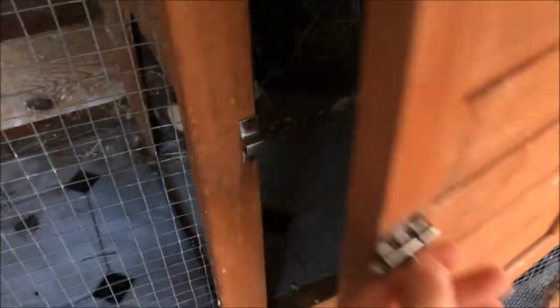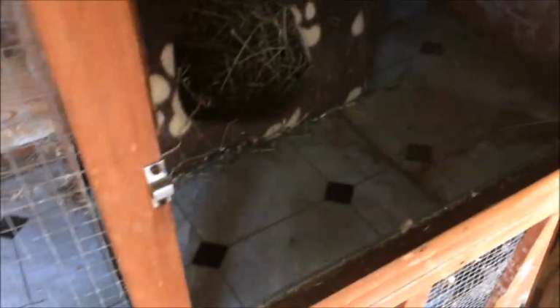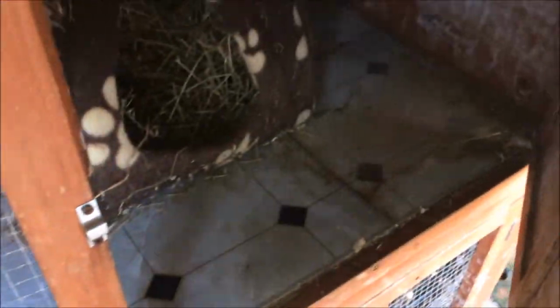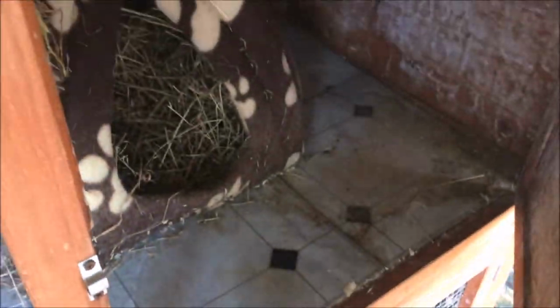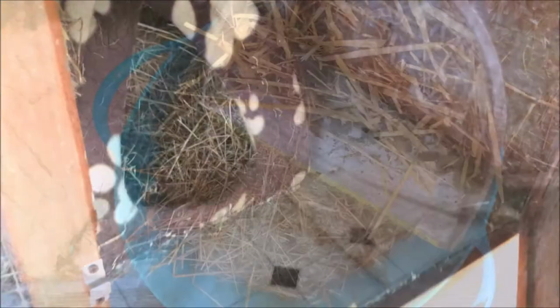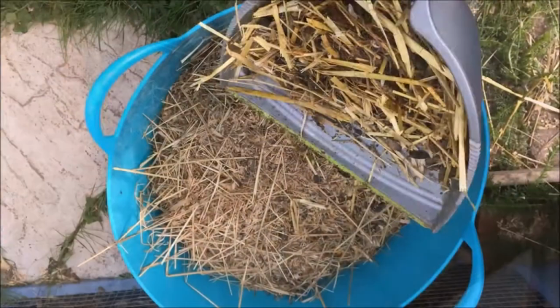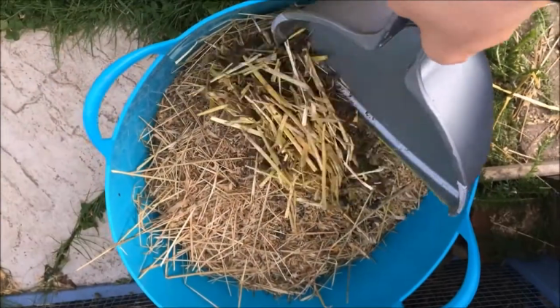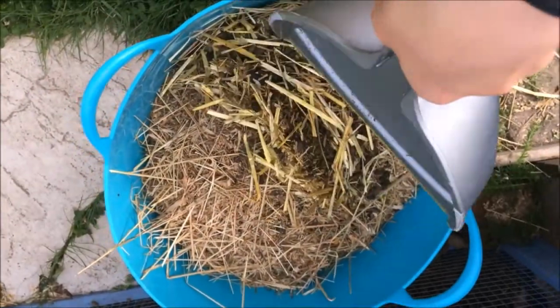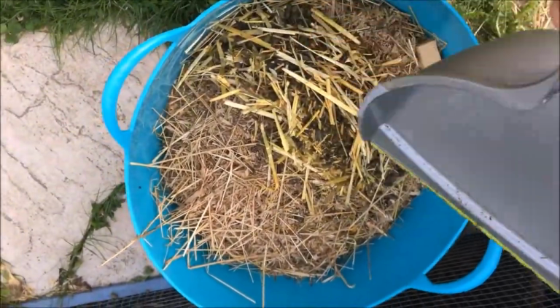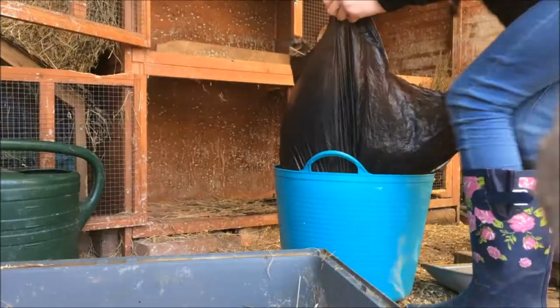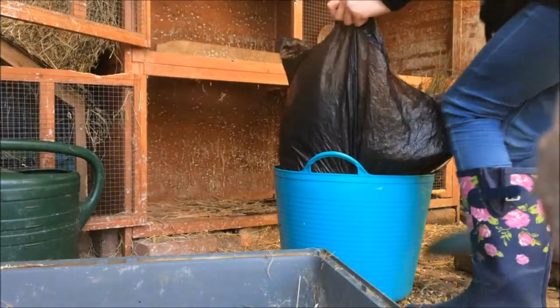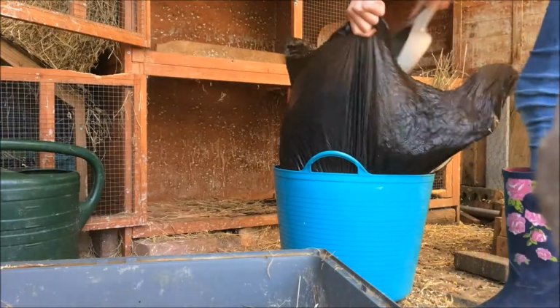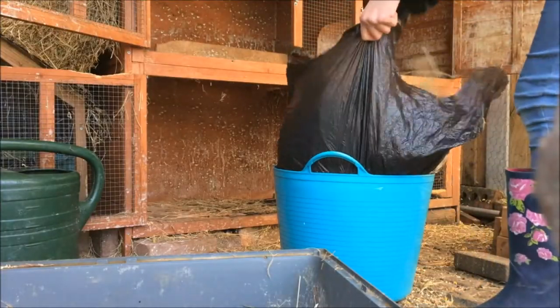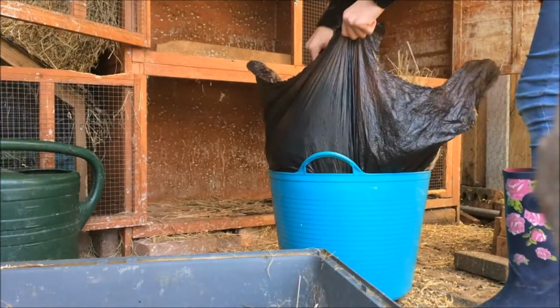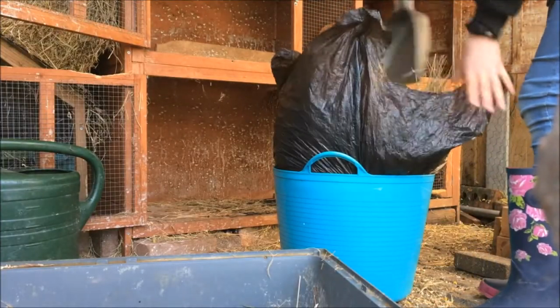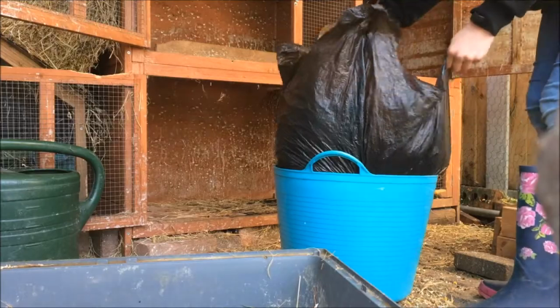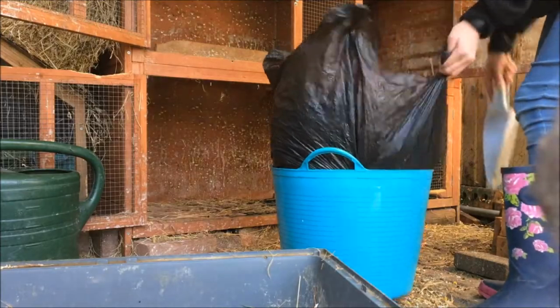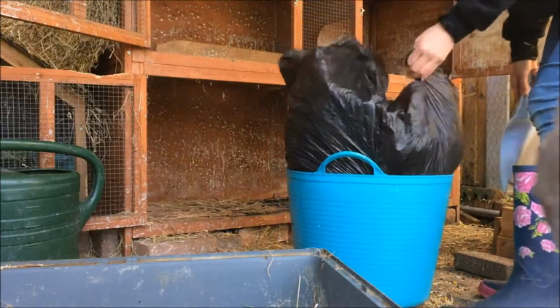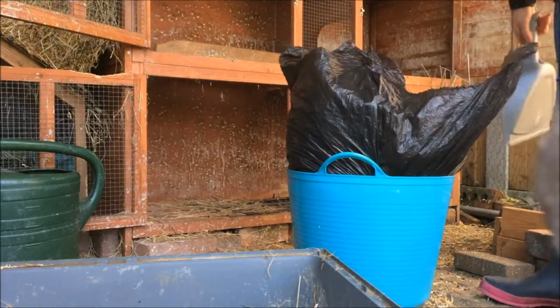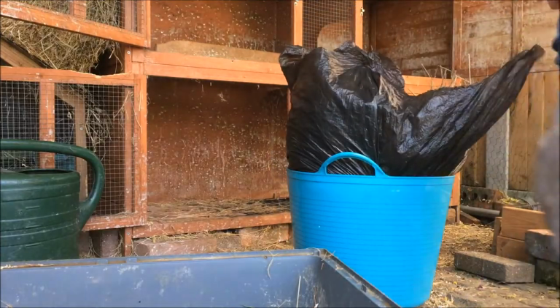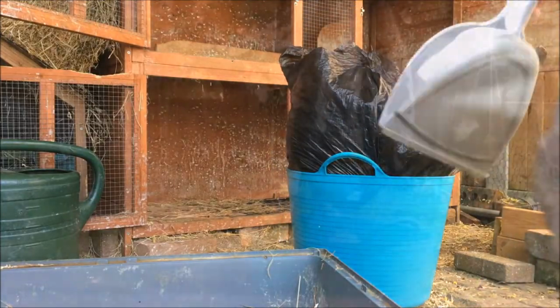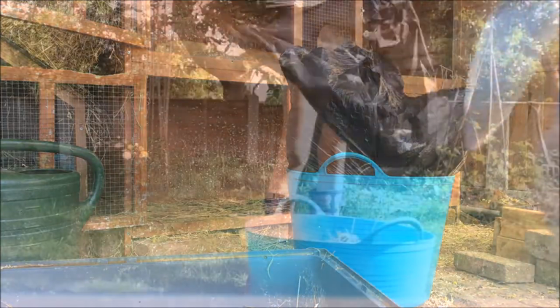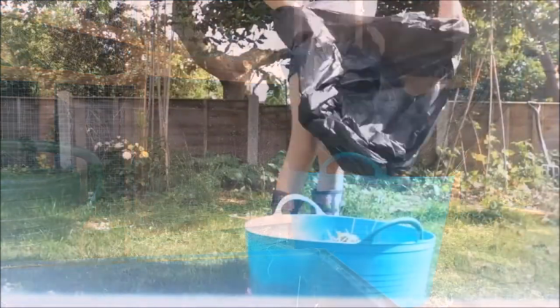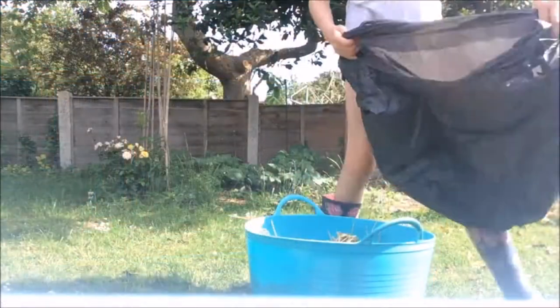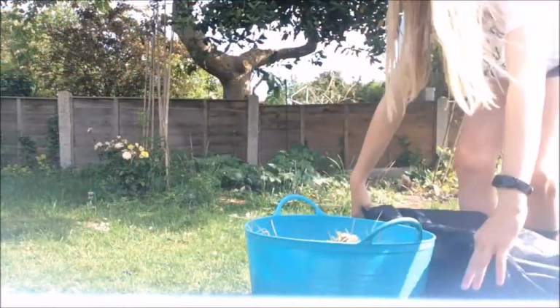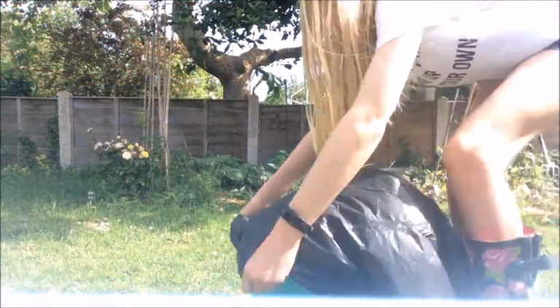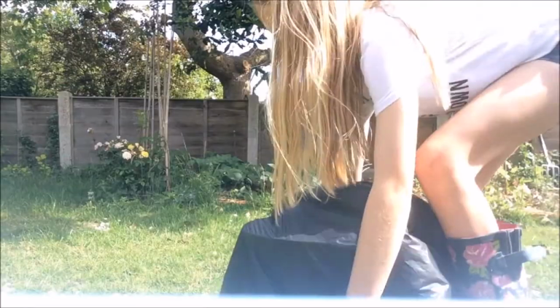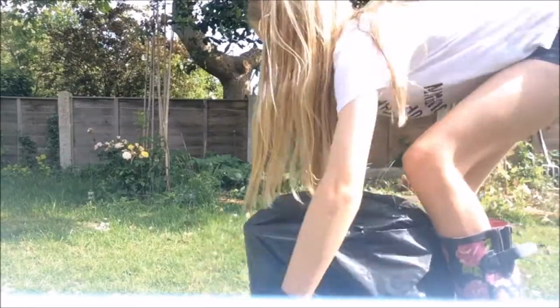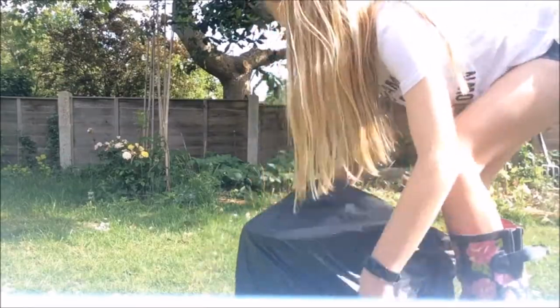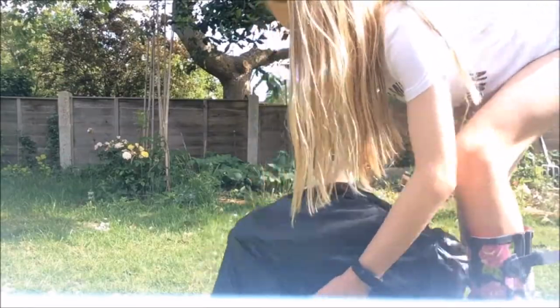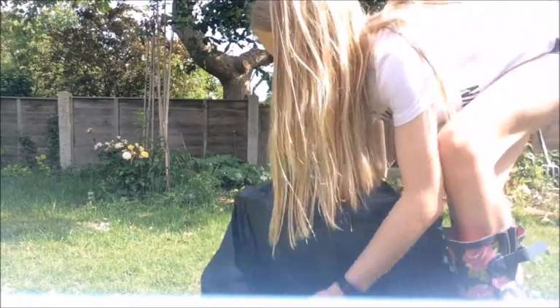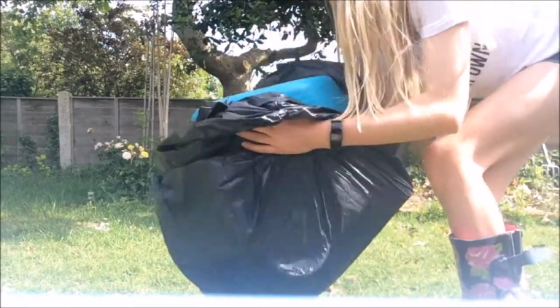Also, if you keep your bin bags near or outside your rabbit hutch, it would be a good idea to move them to the other side of your garden. The flies can be attracted to the hutches if there's a bag of waste in front of it.